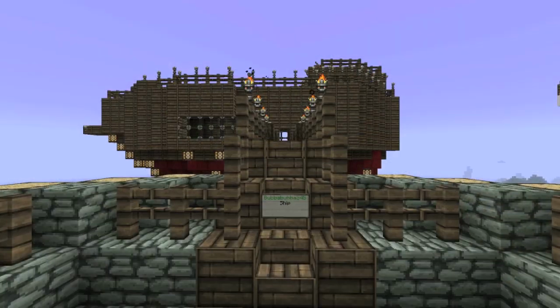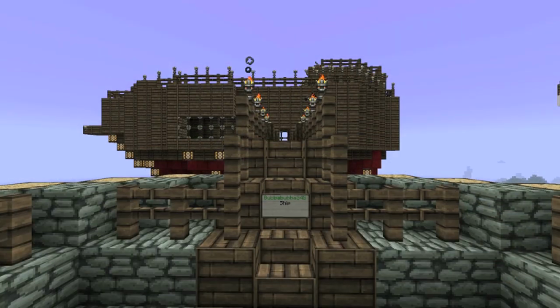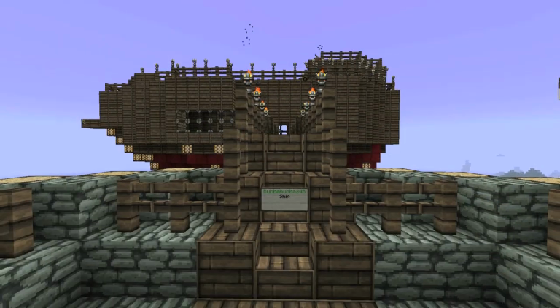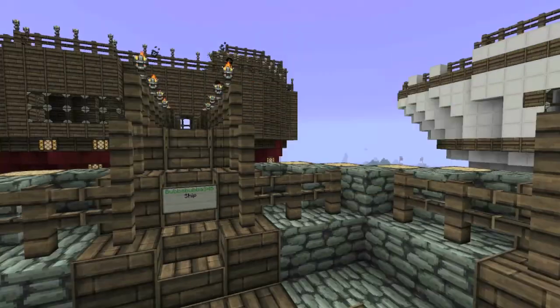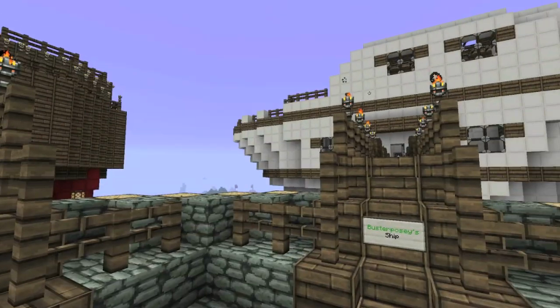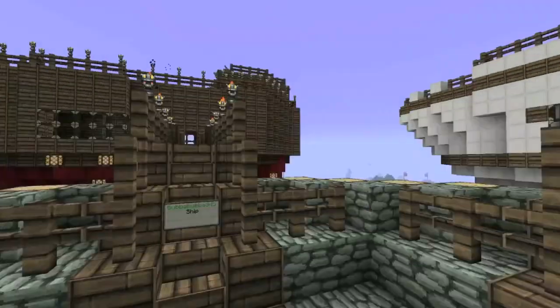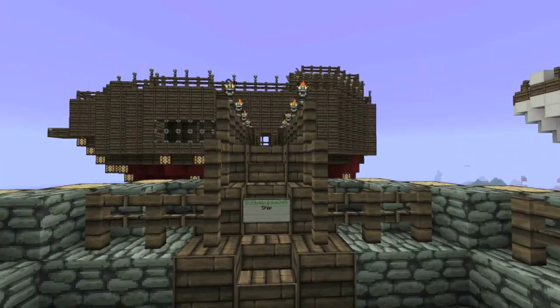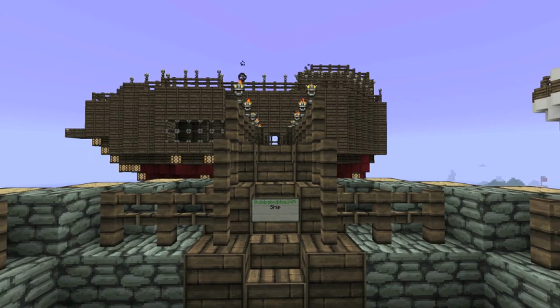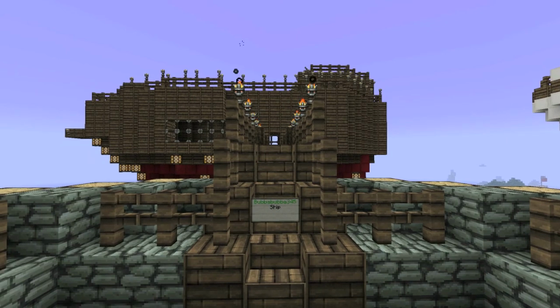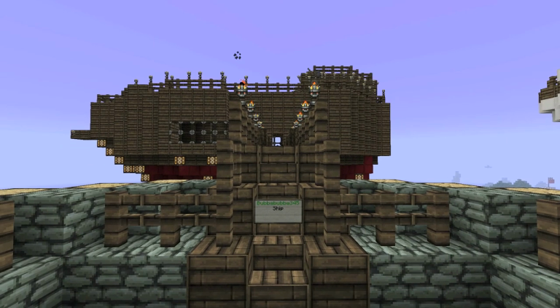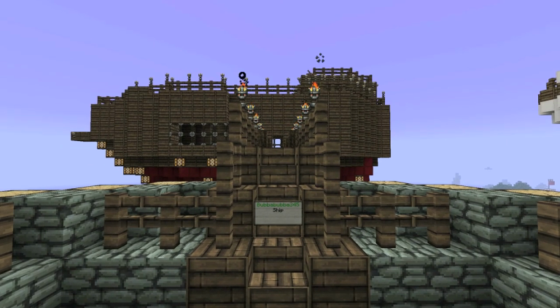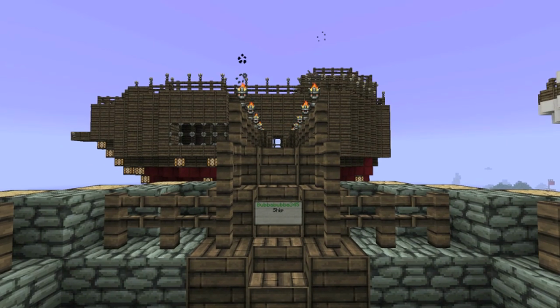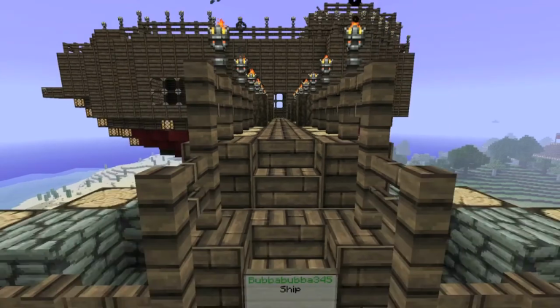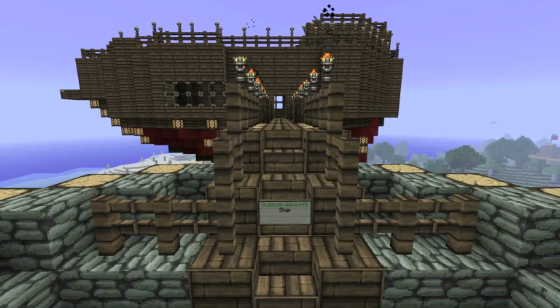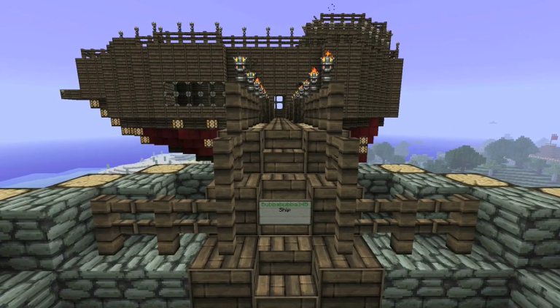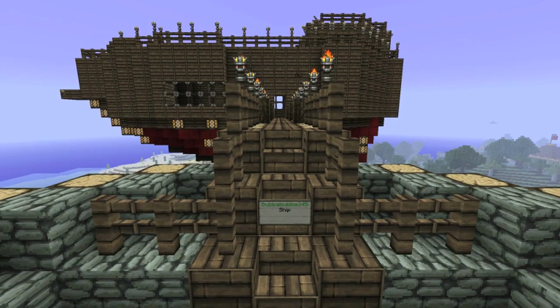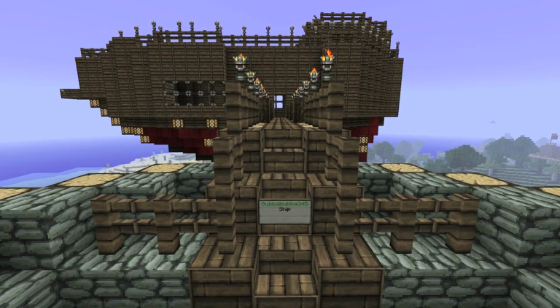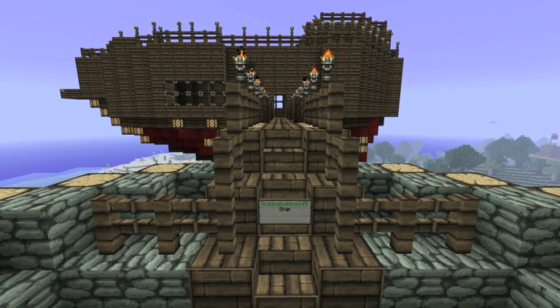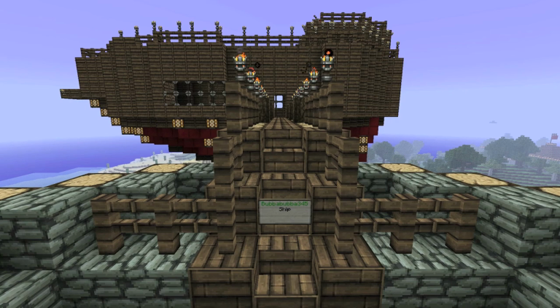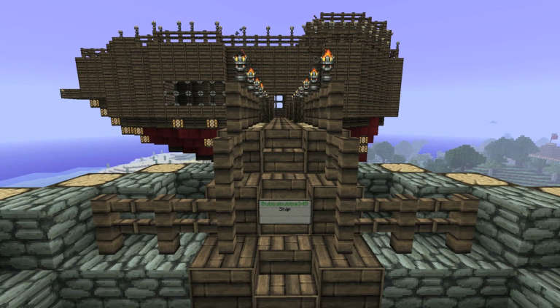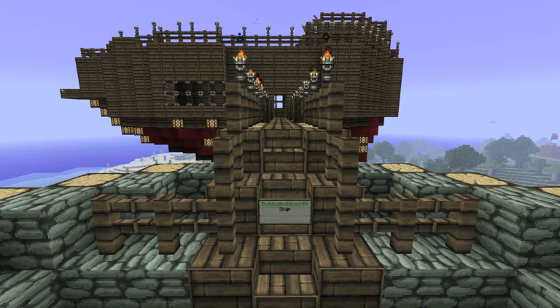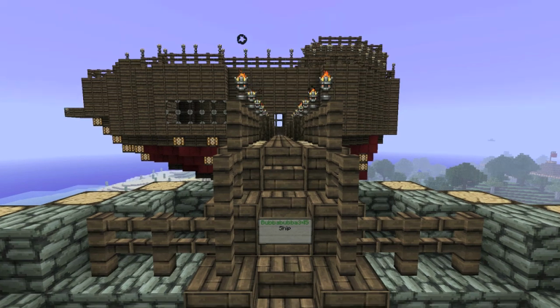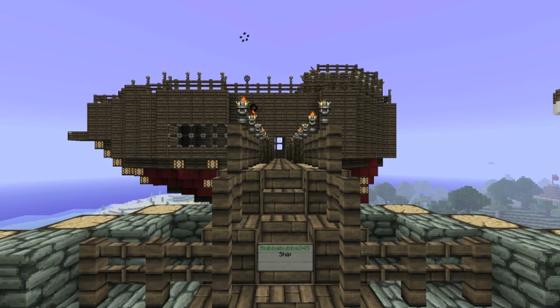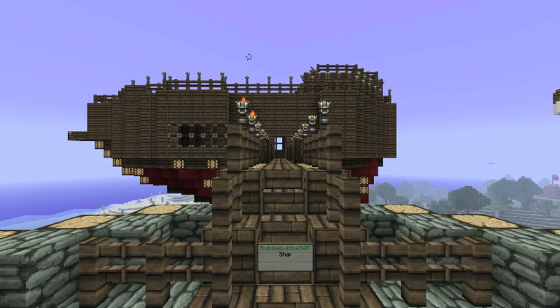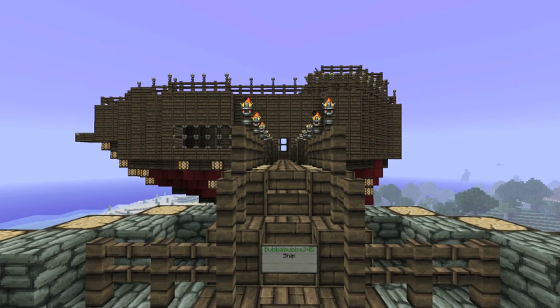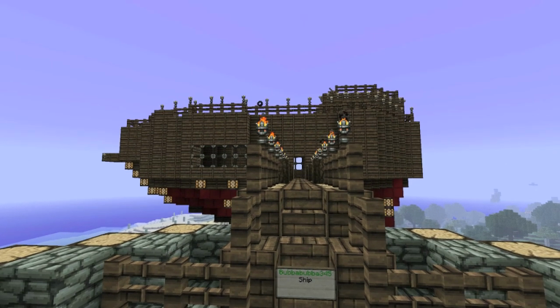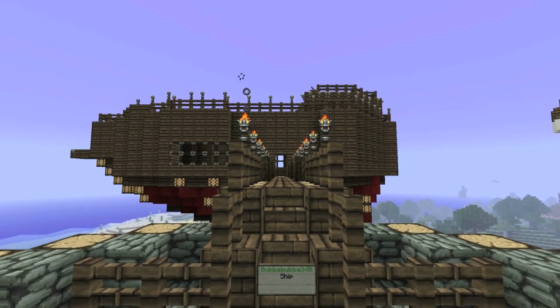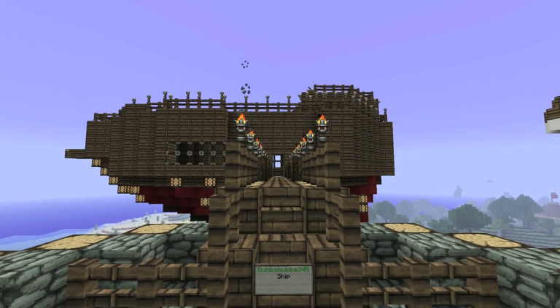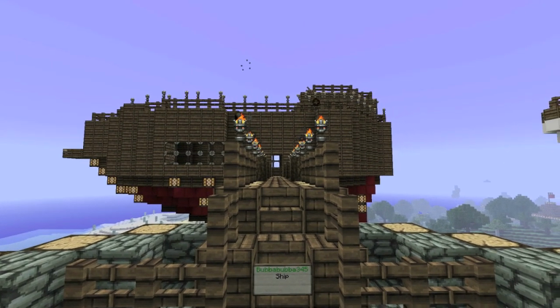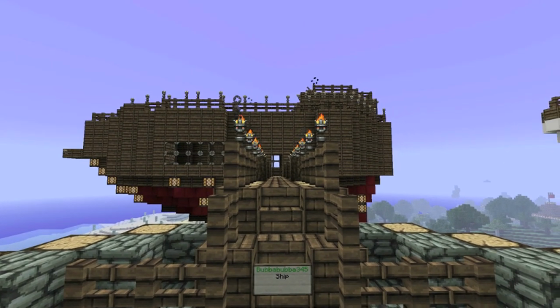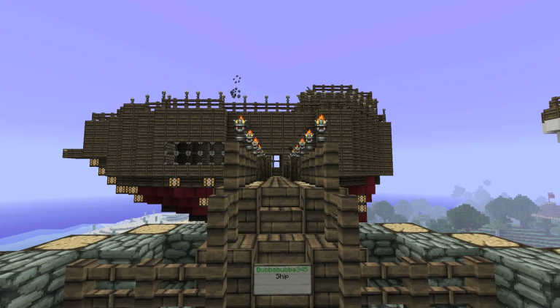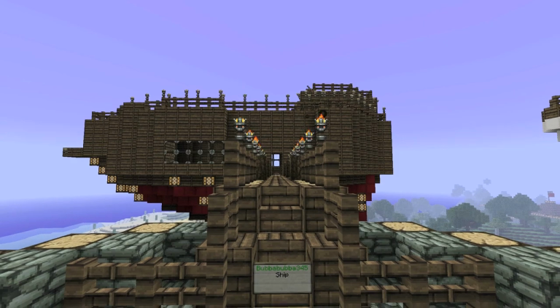Now you've seen my ship over here, and I'm going to turn it over to BobaBoba345 to show his ship. Hey, what's up? It's BobaBoba345, and I am going to show you my glorious little boat — a flying thing in this dock. So let's take a little tour of the ship.